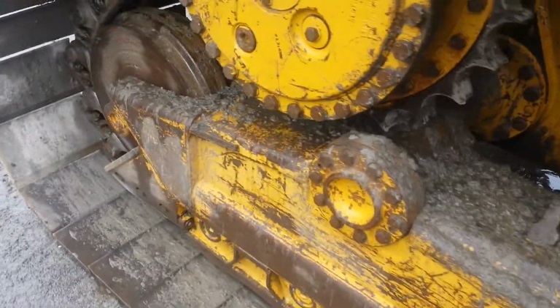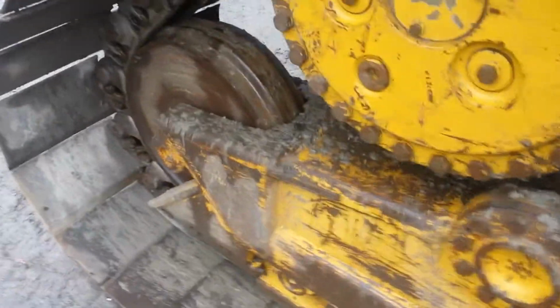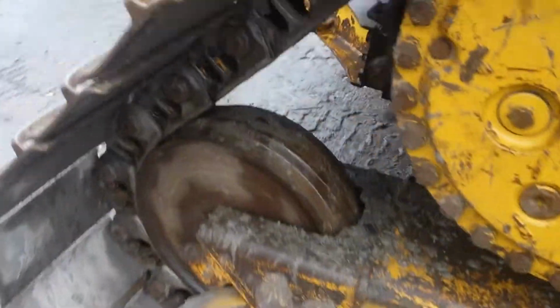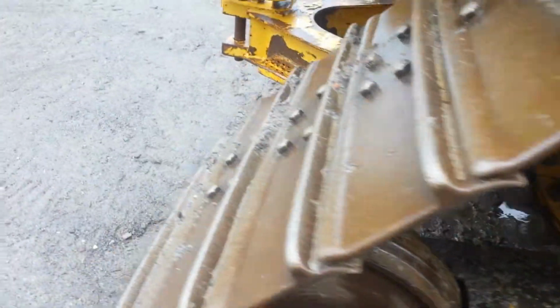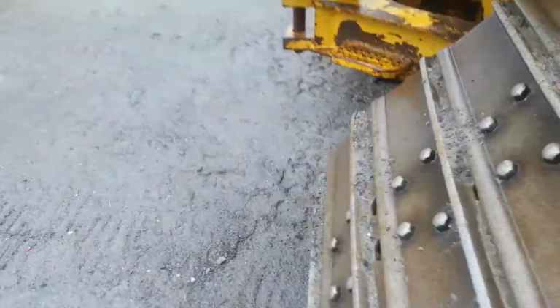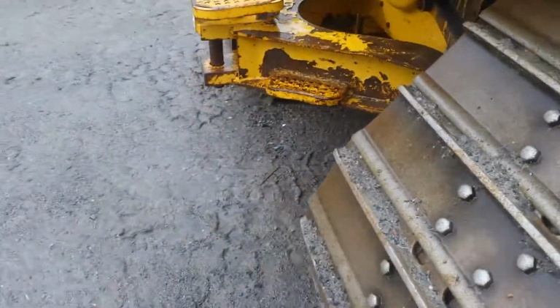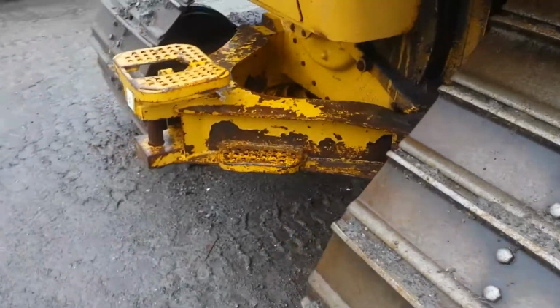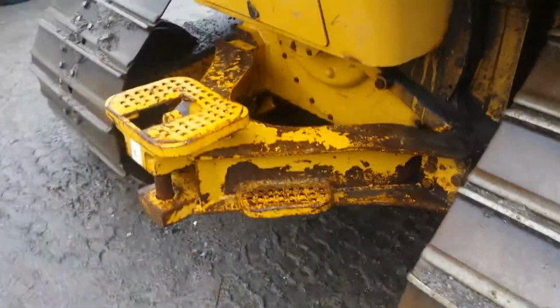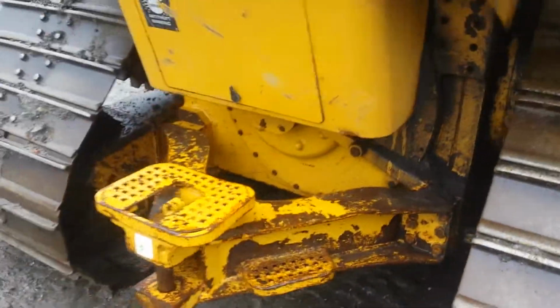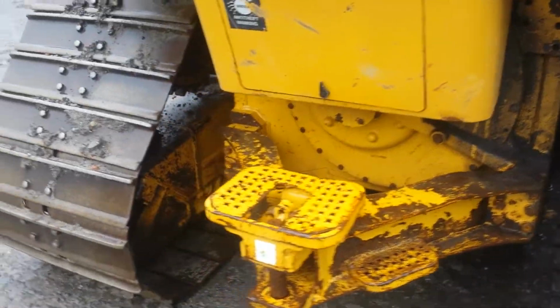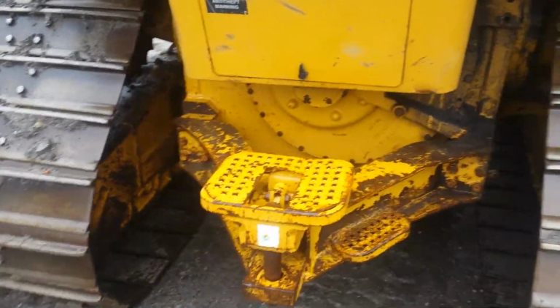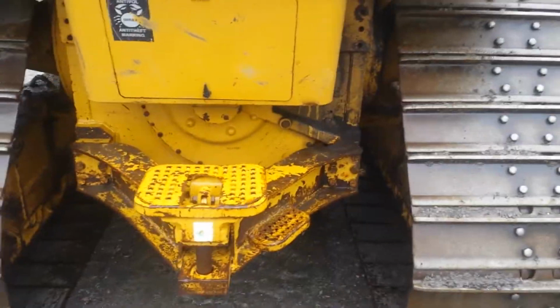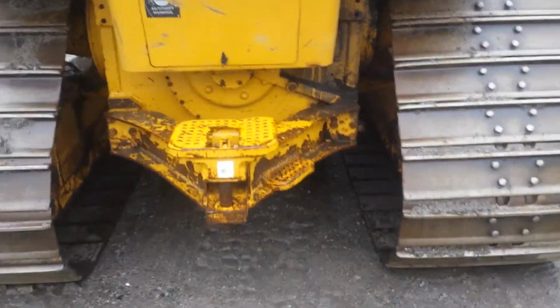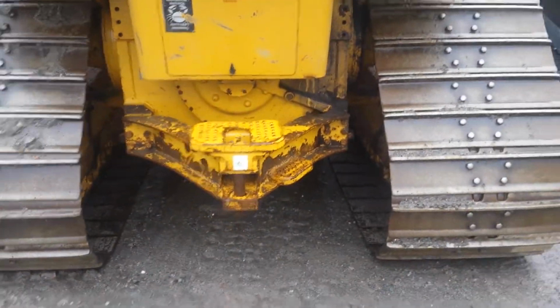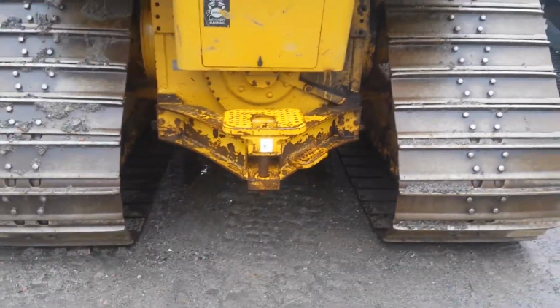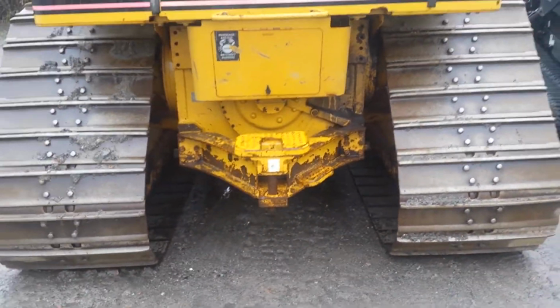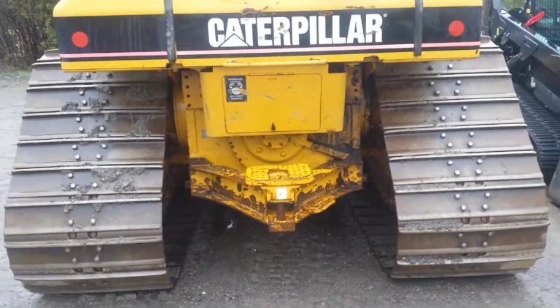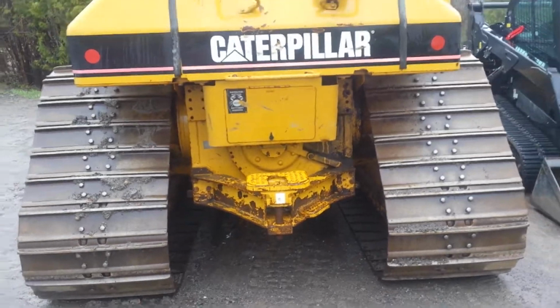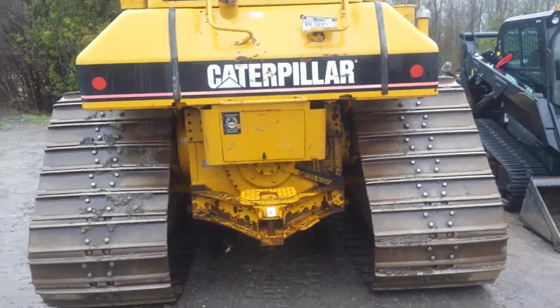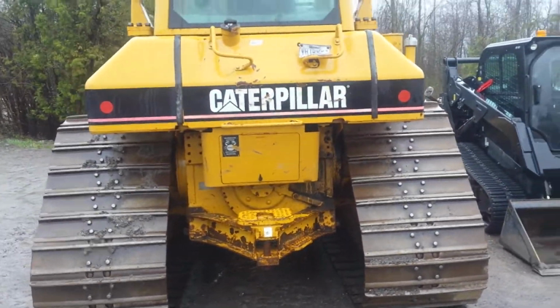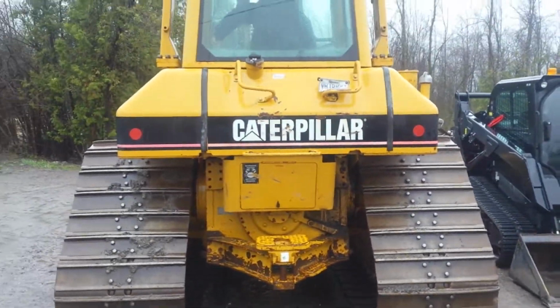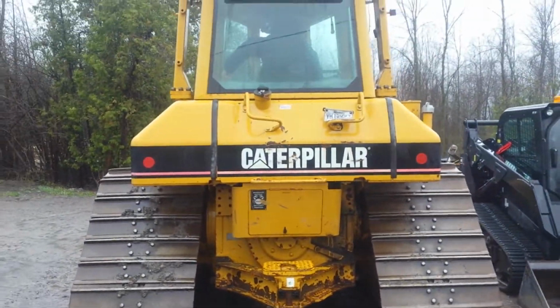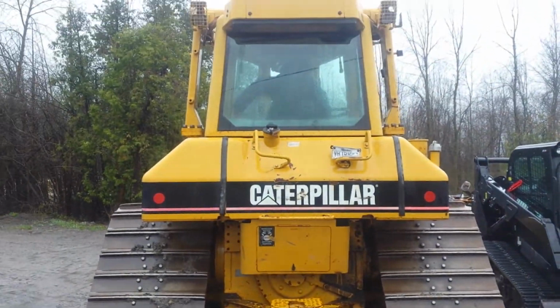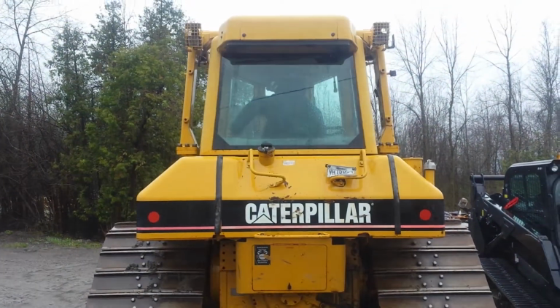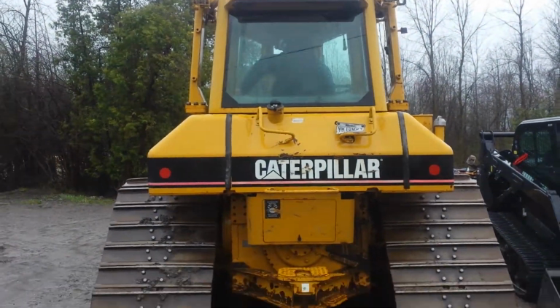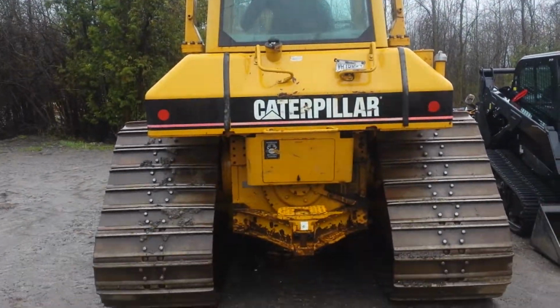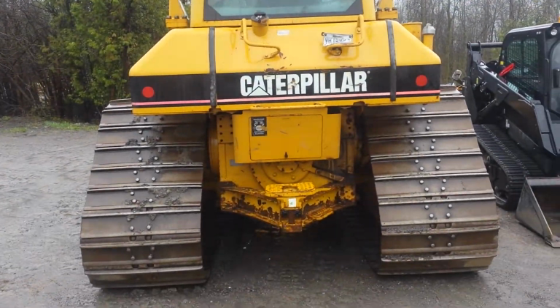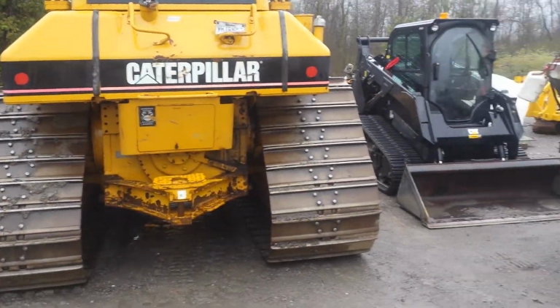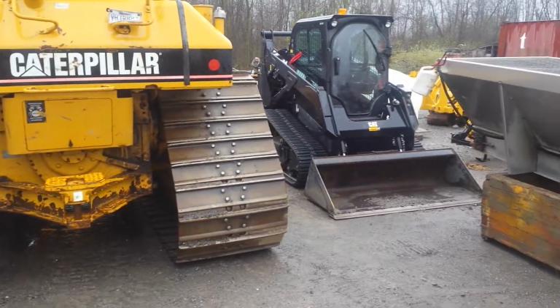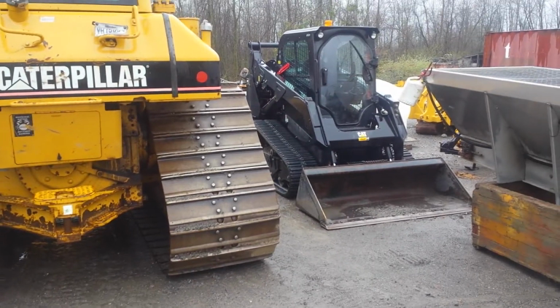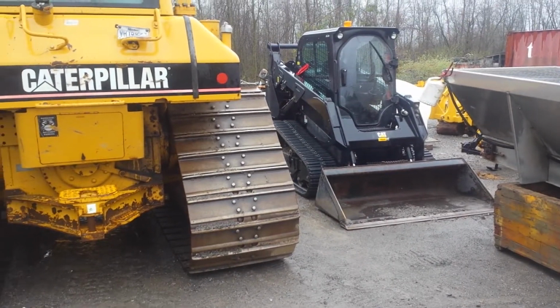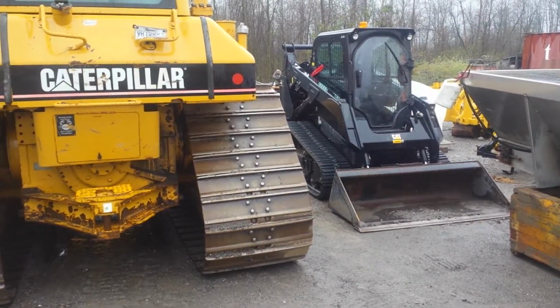I don't know how many hours are on it, I haven't looked yet, but he told me to come by and have a look at it. This is an awesome machine. I like it. It makes the skid steer look like a little toy.